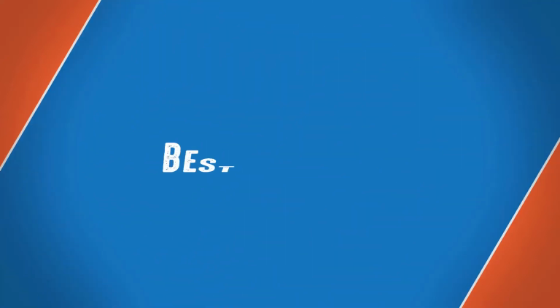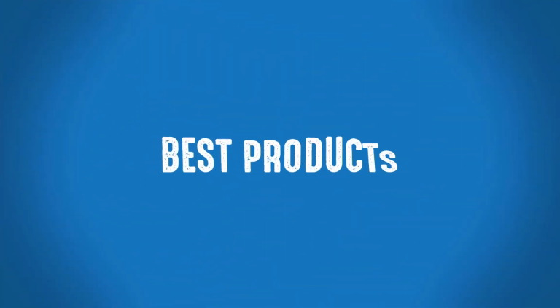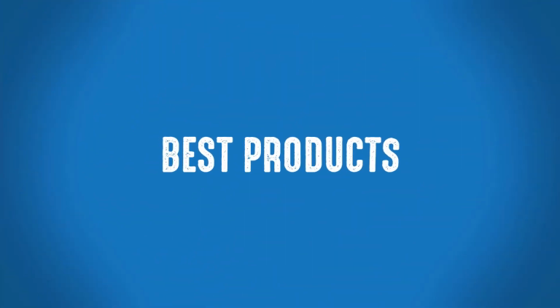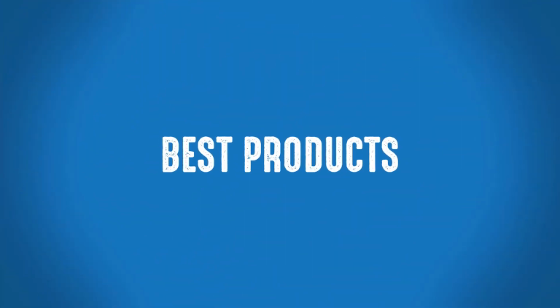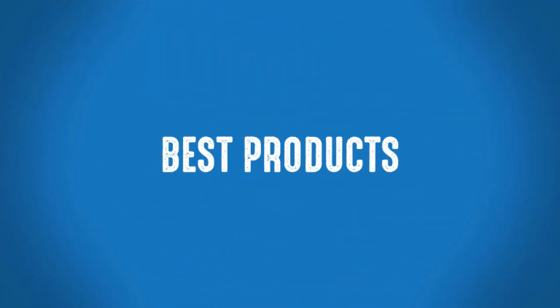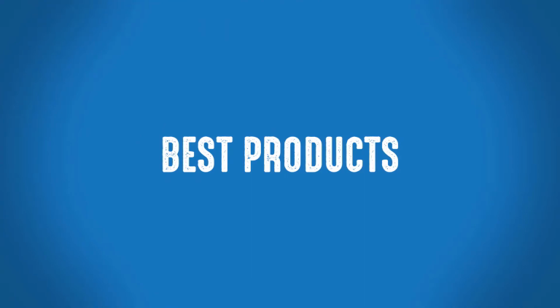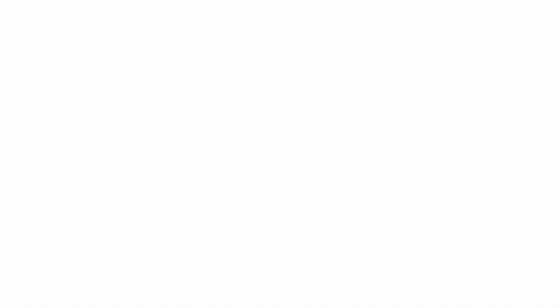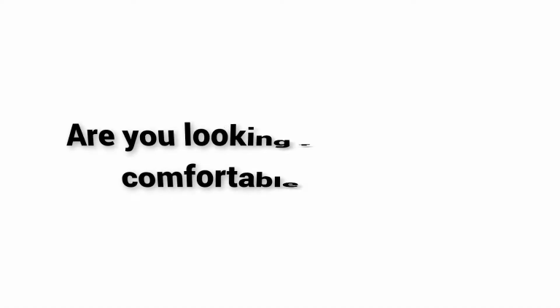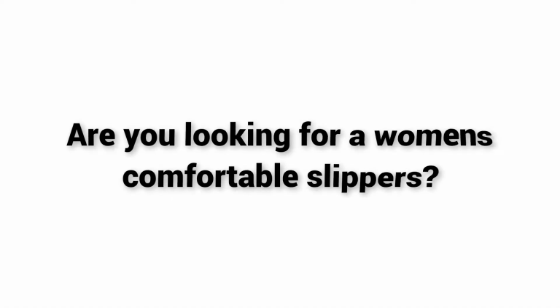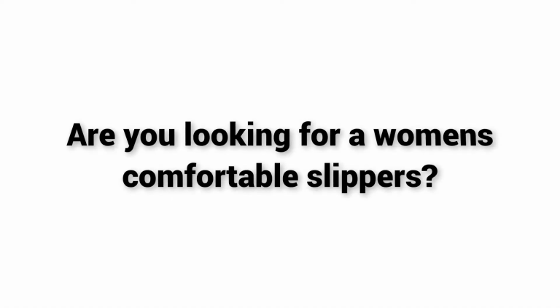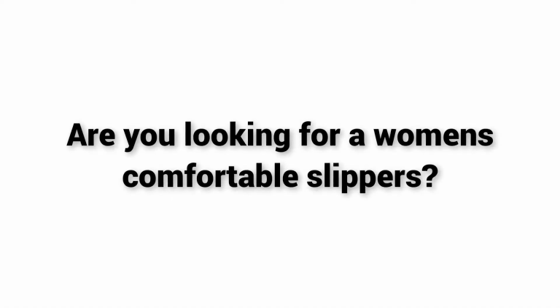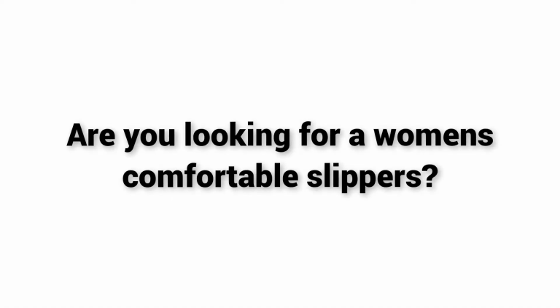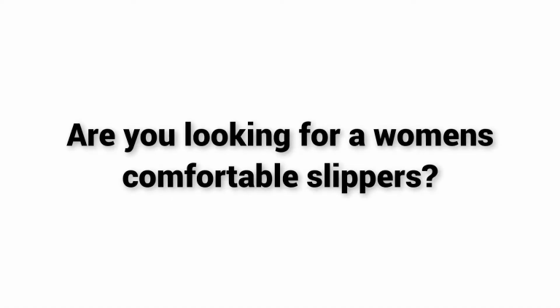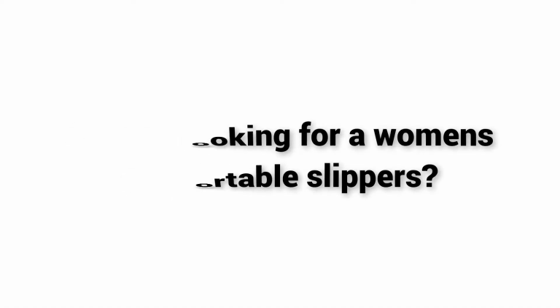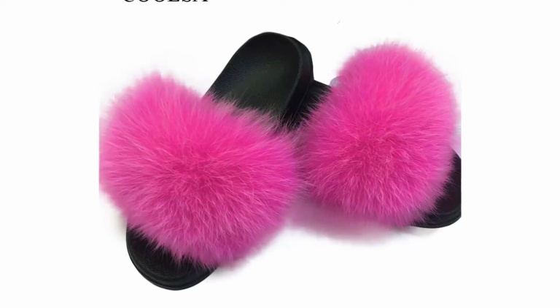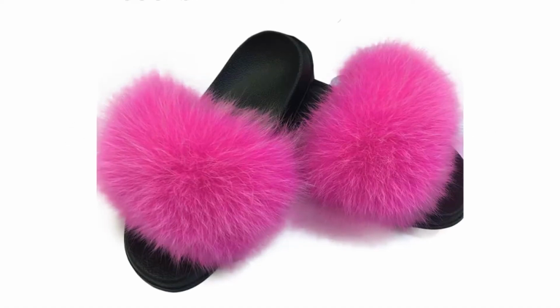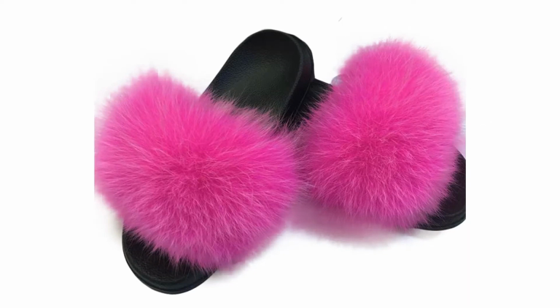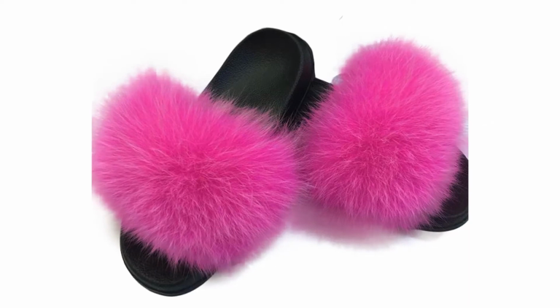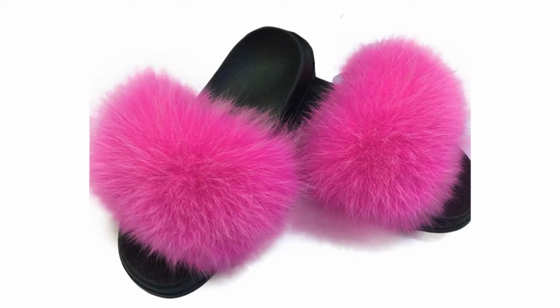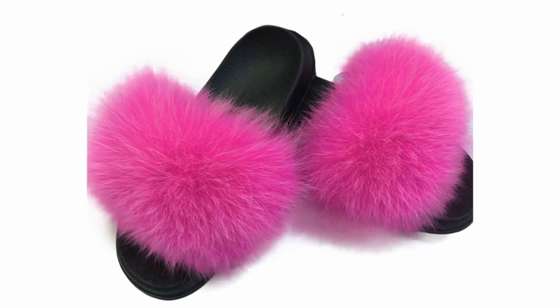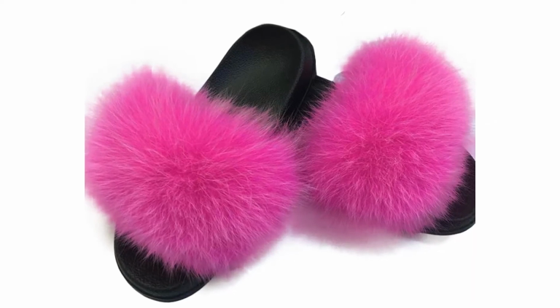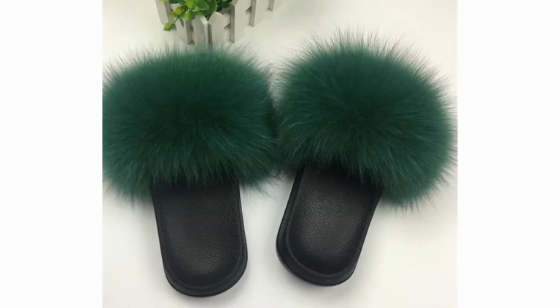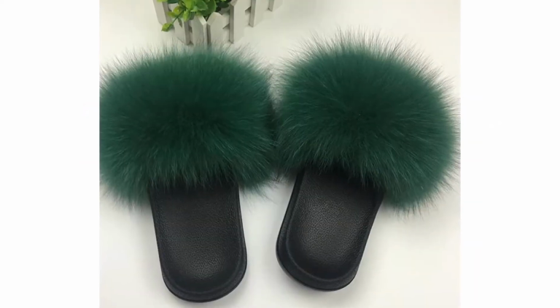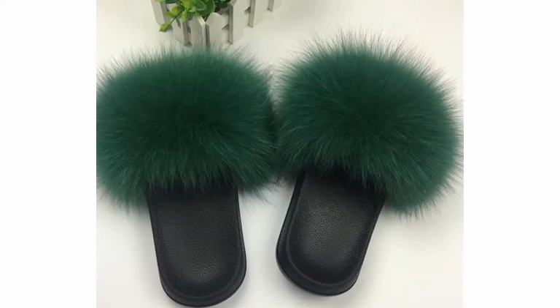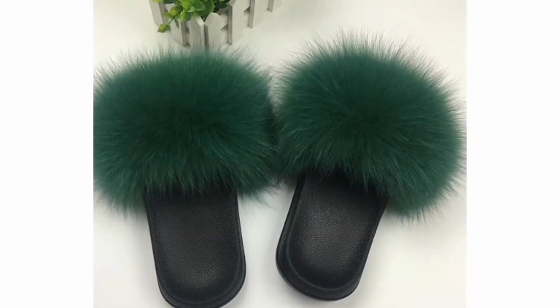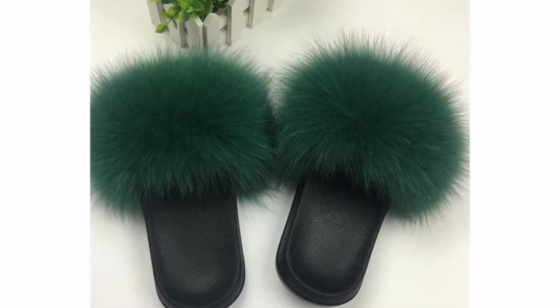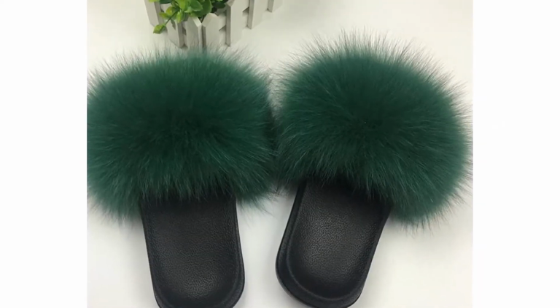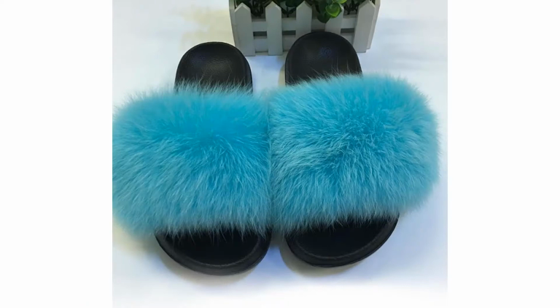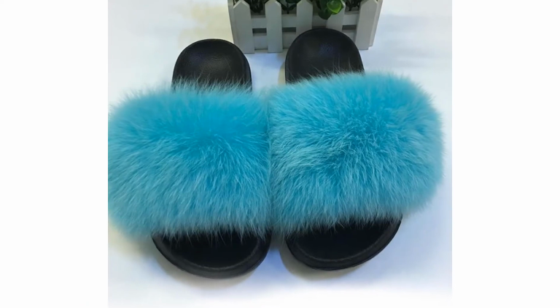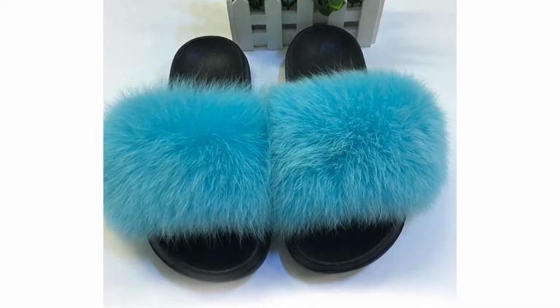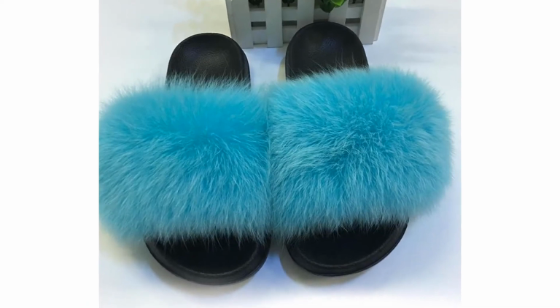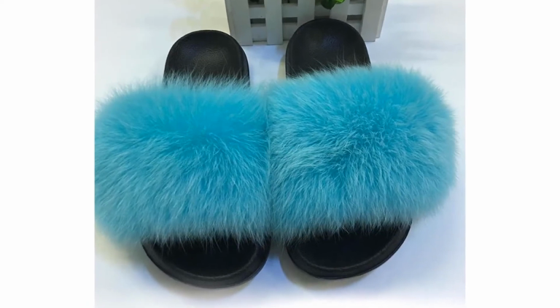Welcome to Best Products. Are you looking for a women's comfortable slipper? This is one of the best women's slippers. More than 700 people have bought this slipper and they are very happy and satisfied.